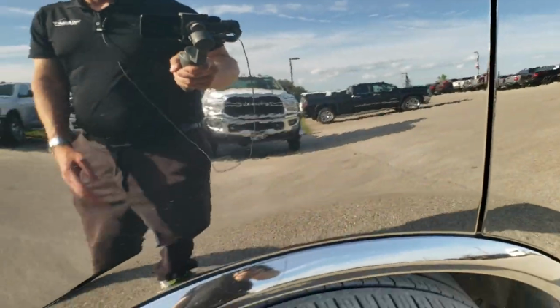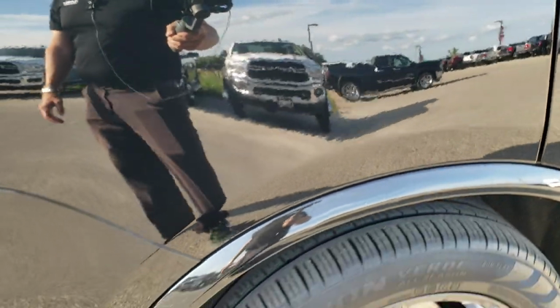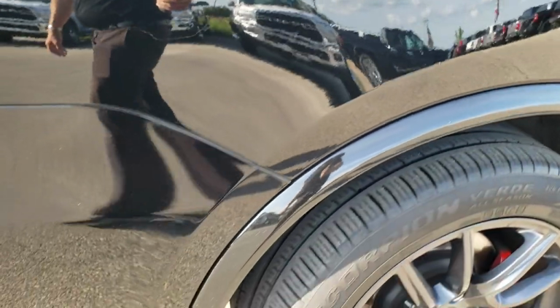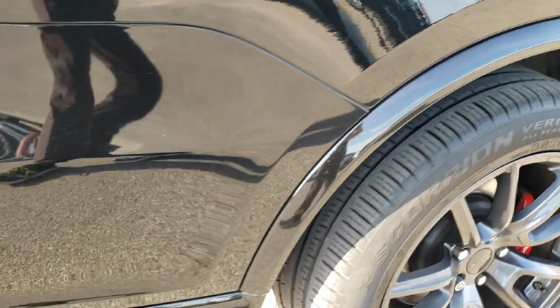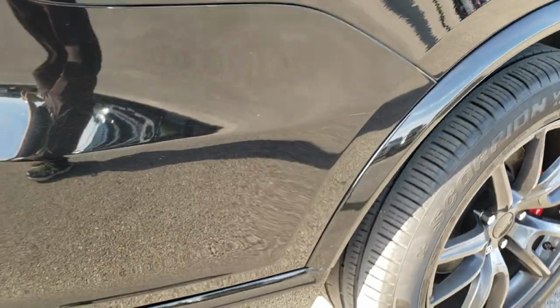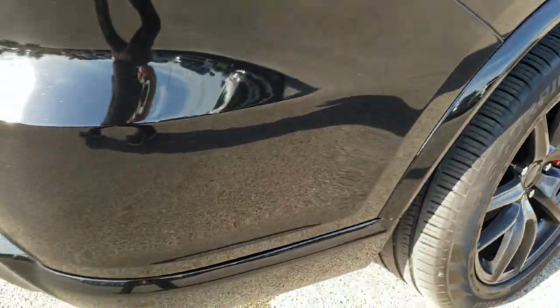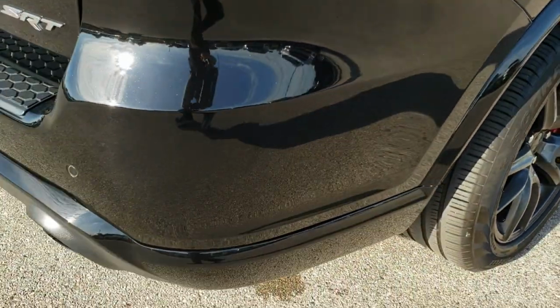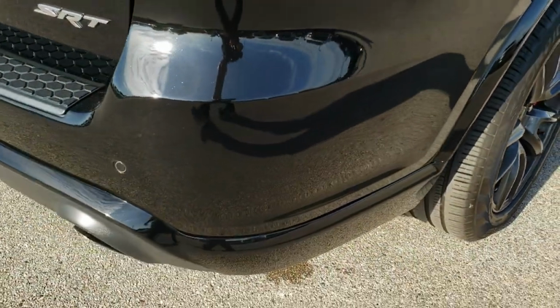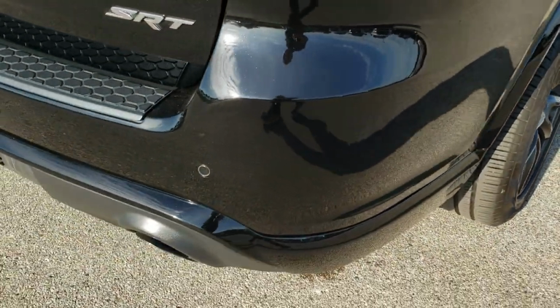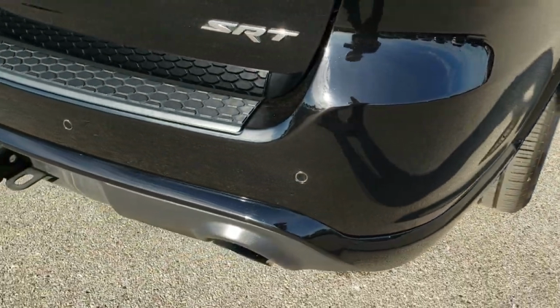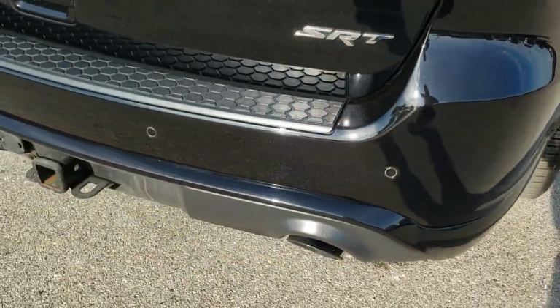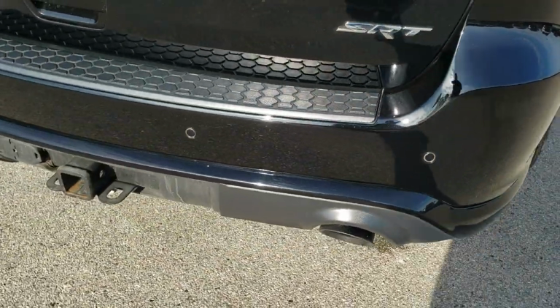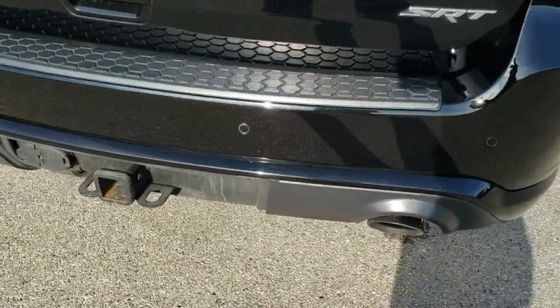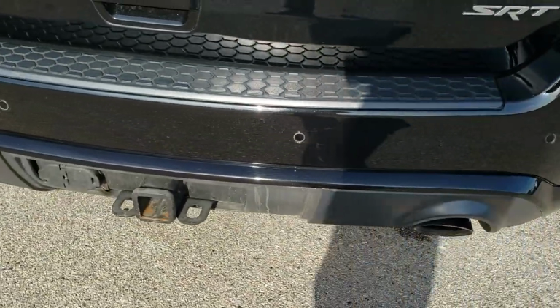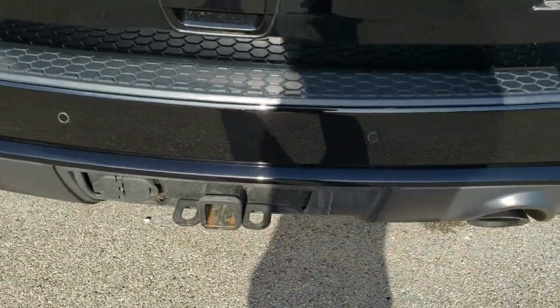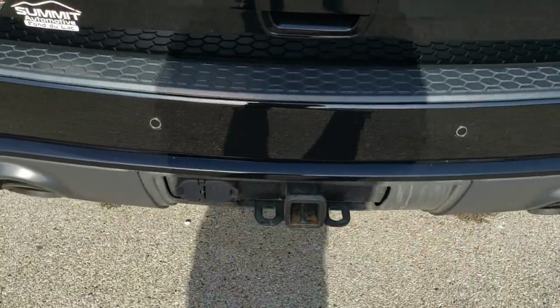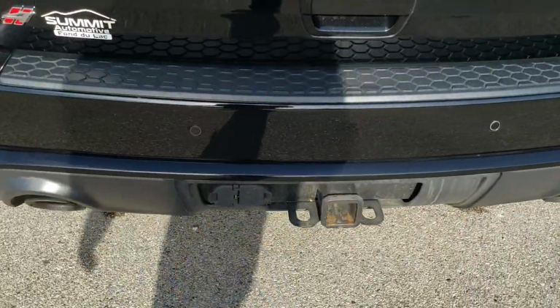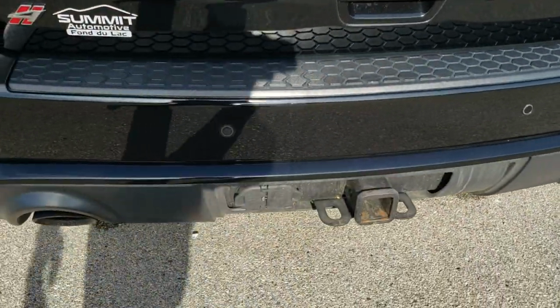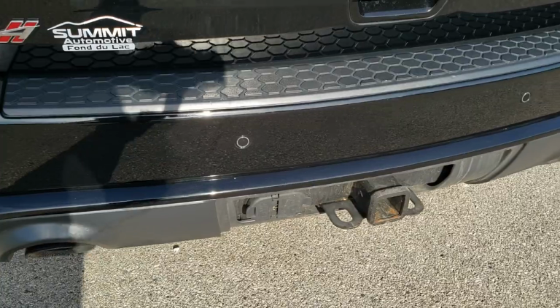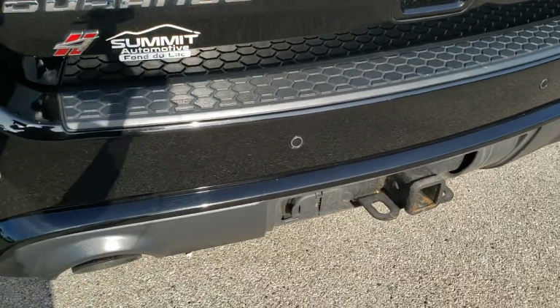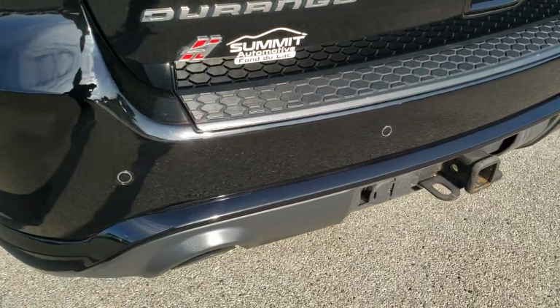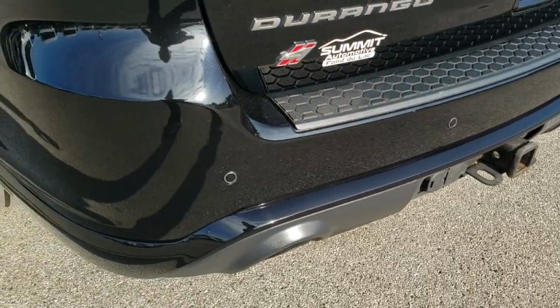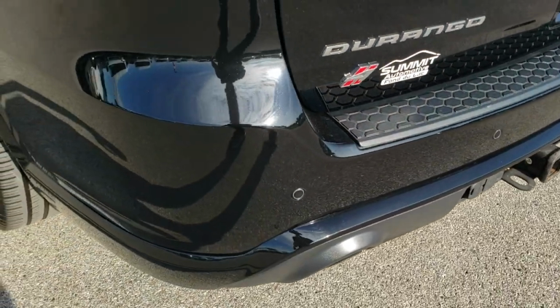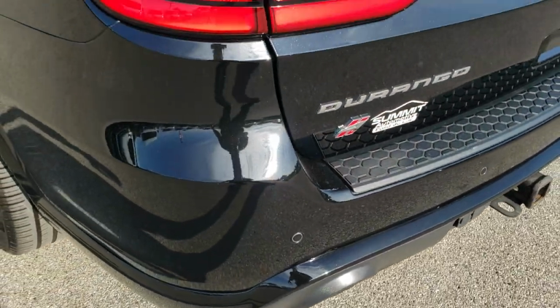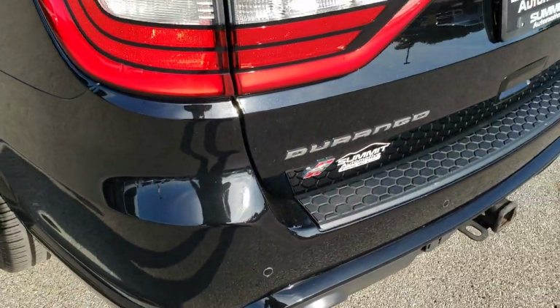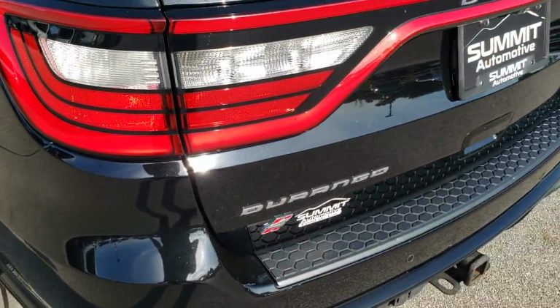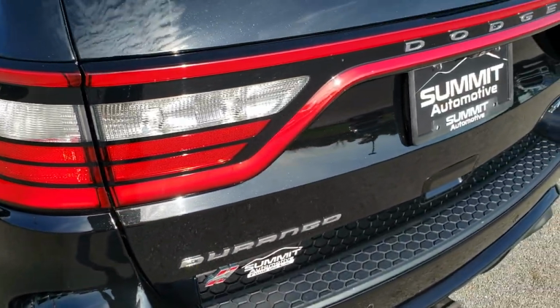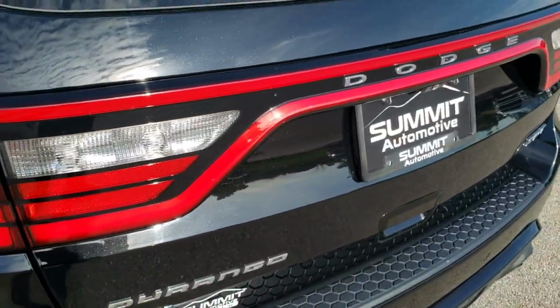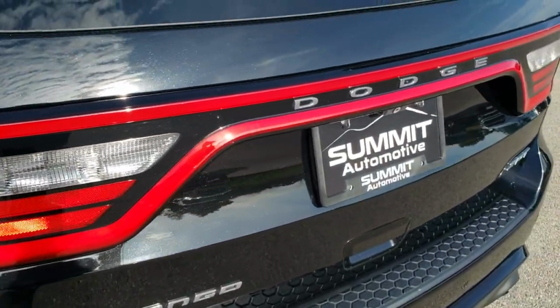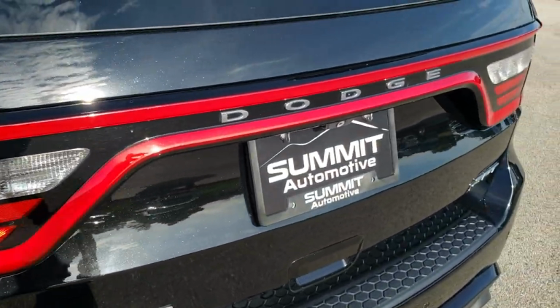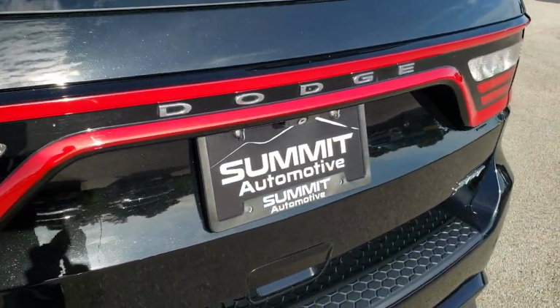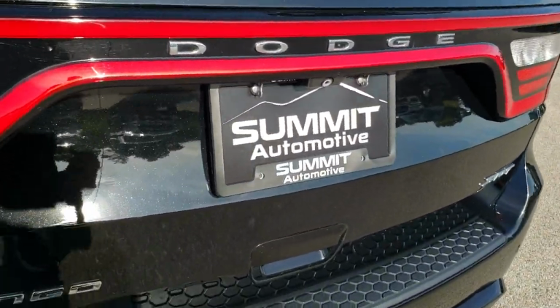As we come around to the back of the vehicle, you'll notice it has the towing package with the receiver hitch, 4-pin and 7-pin wiring, the backup parking sensors, and the racetrack tail lighting on the back.